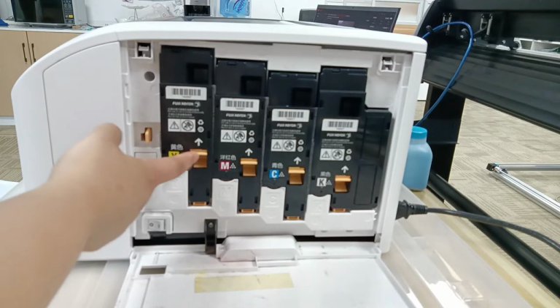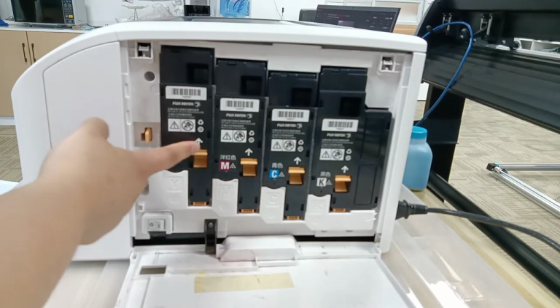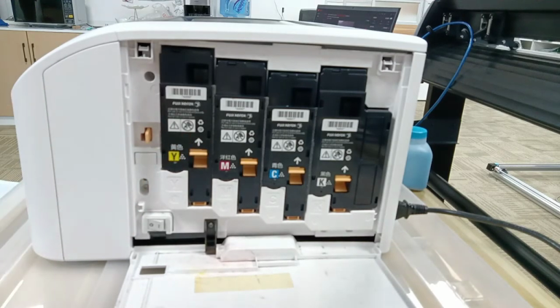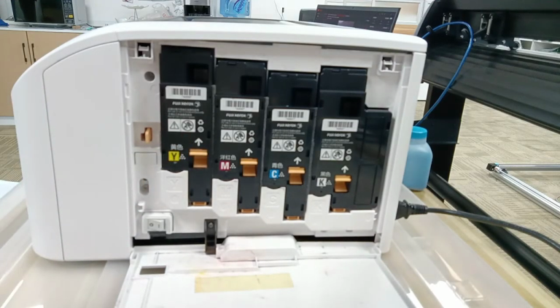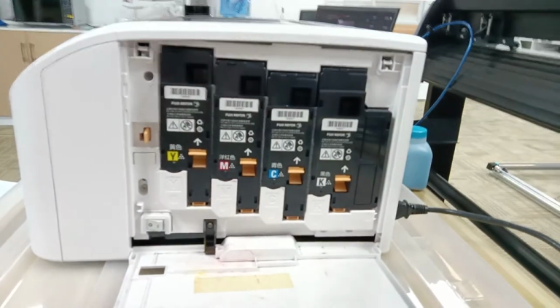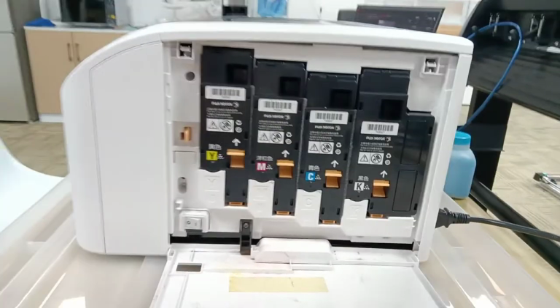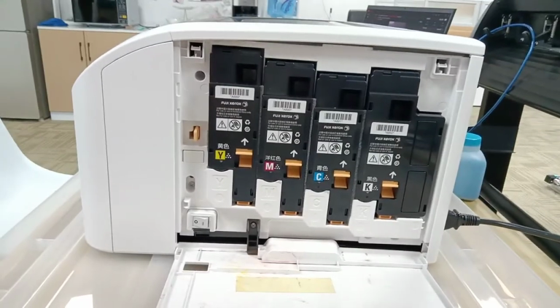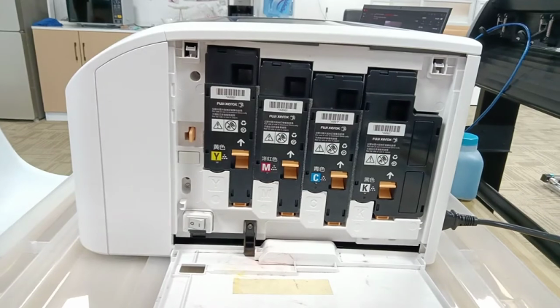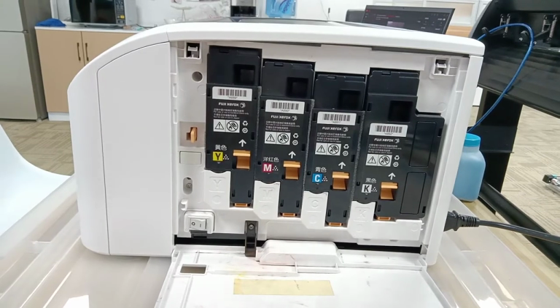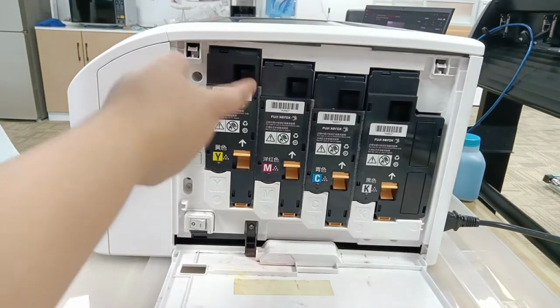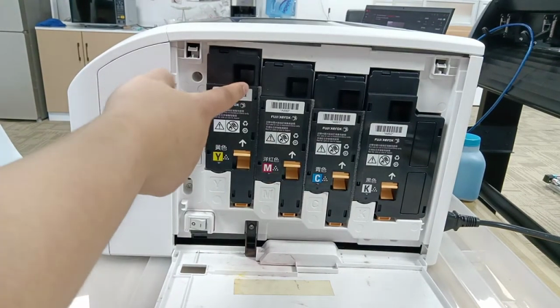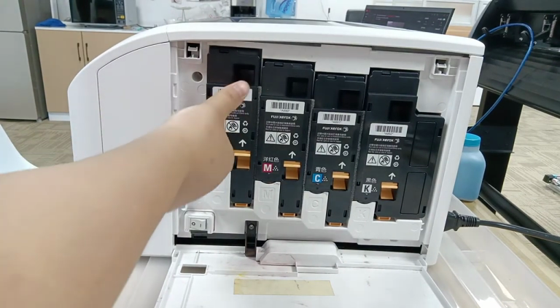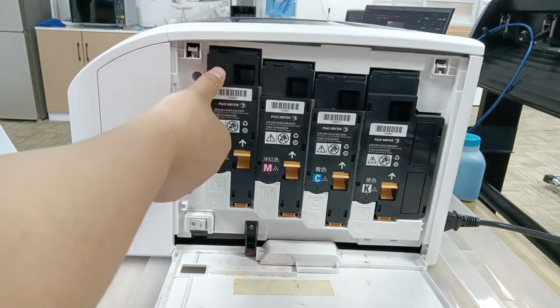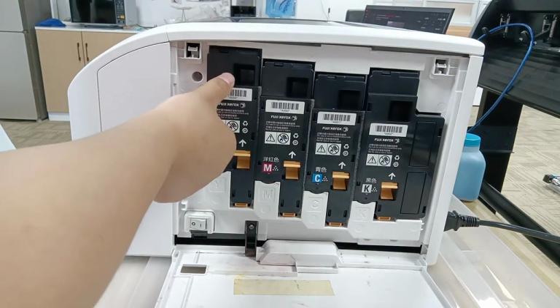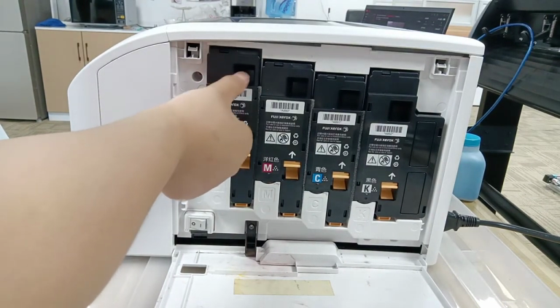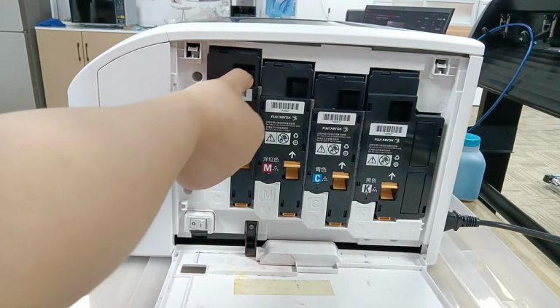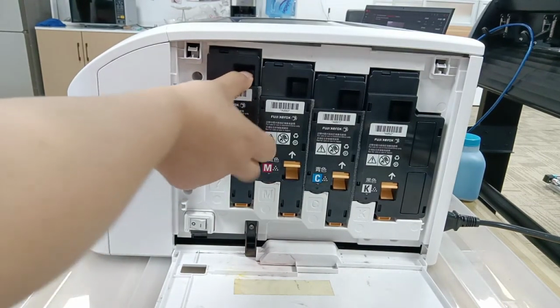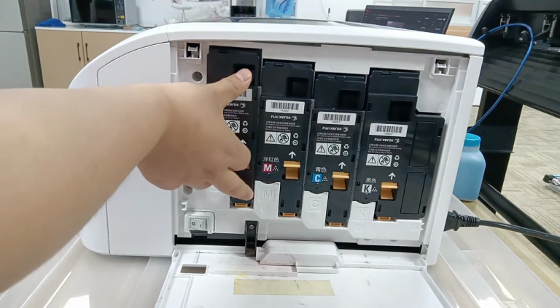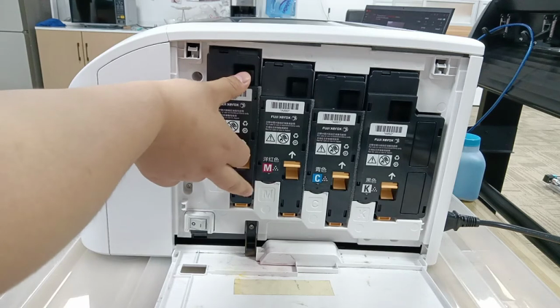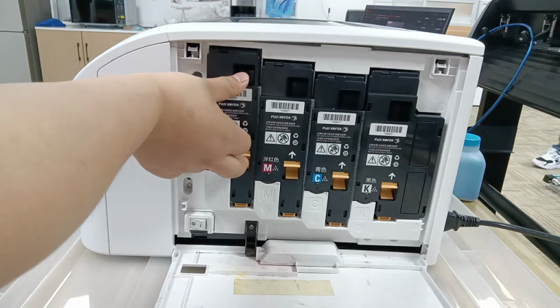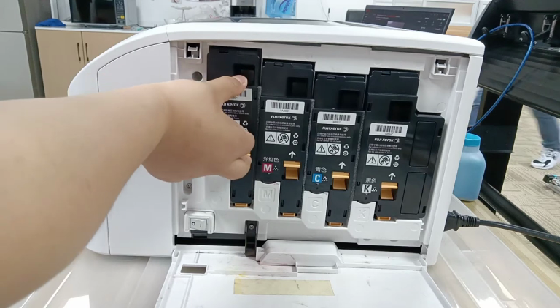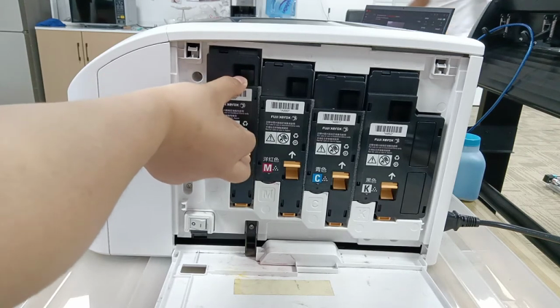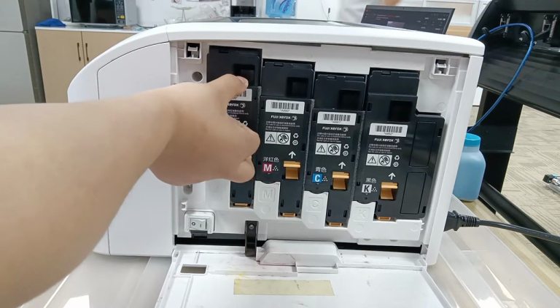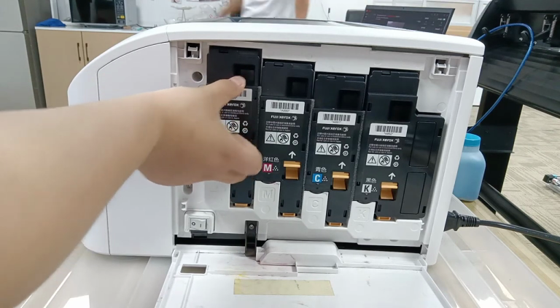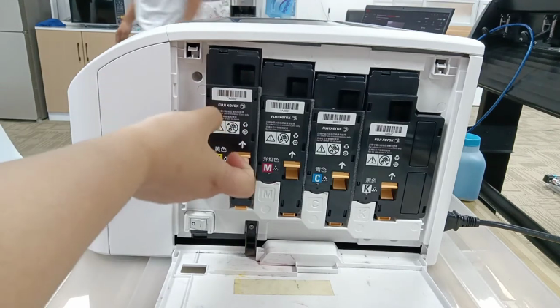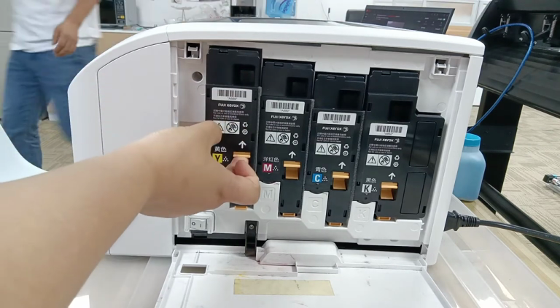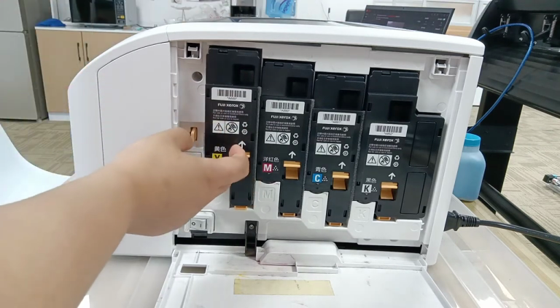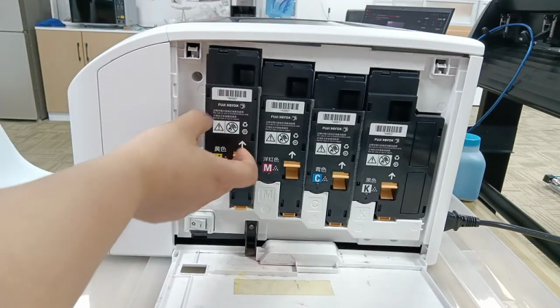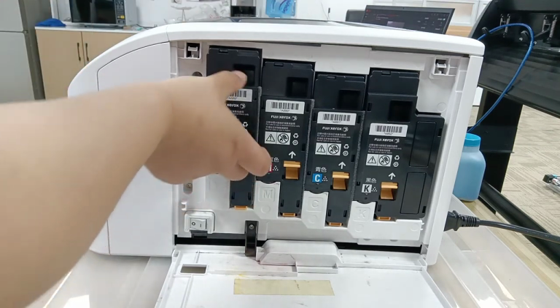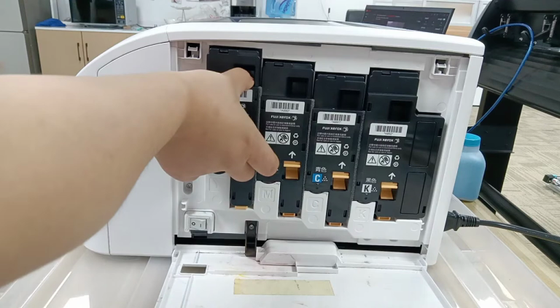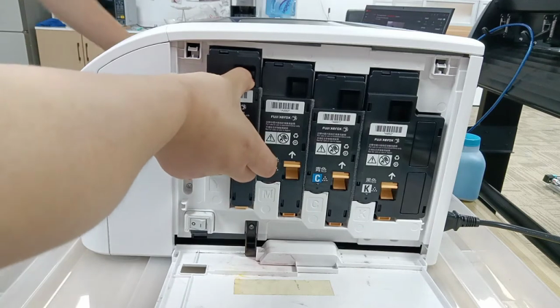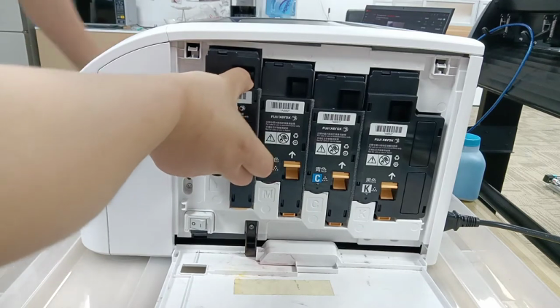Use your thumb in this hole, and your middle finger on the yellow button, and take it out.